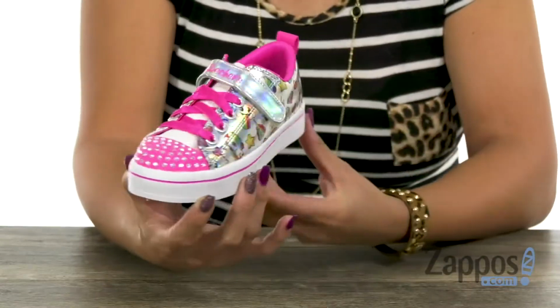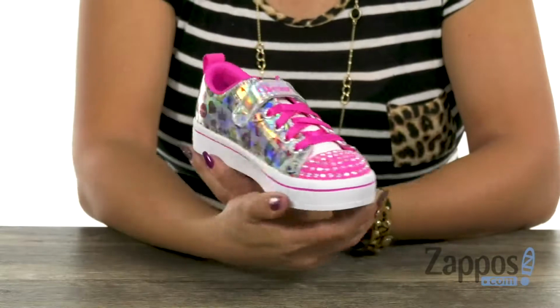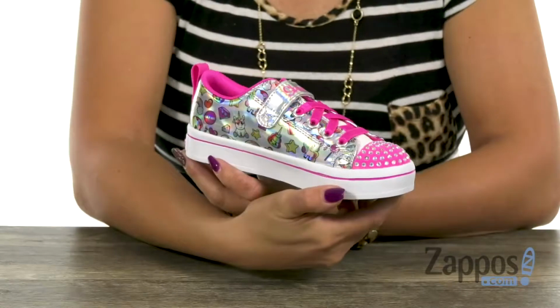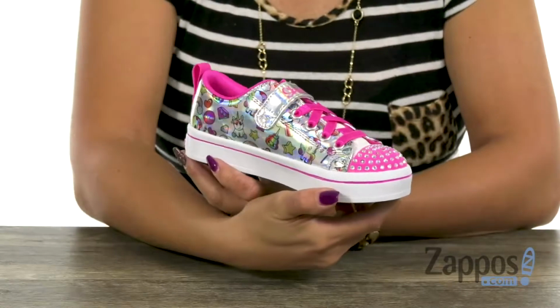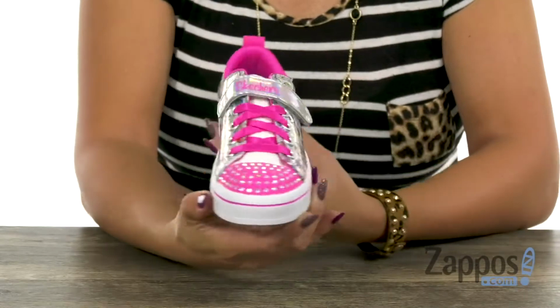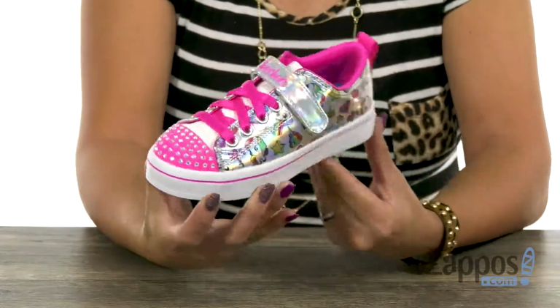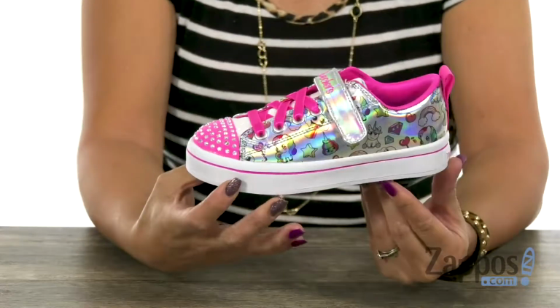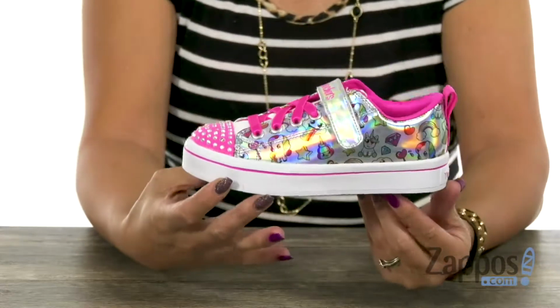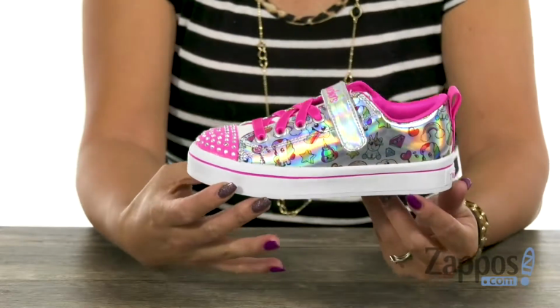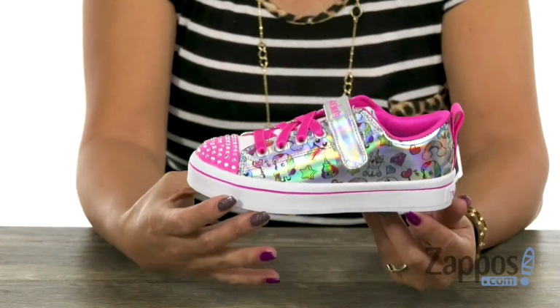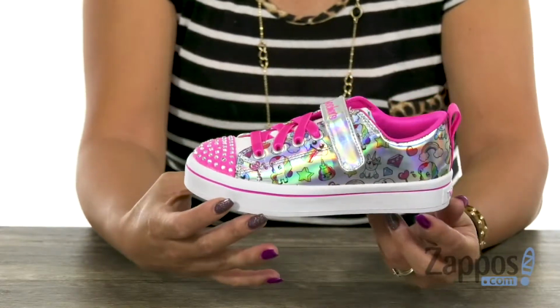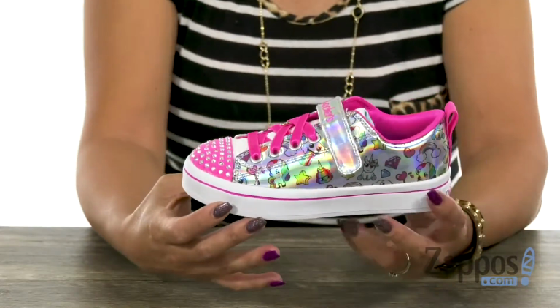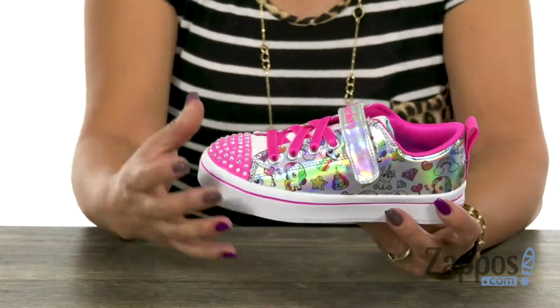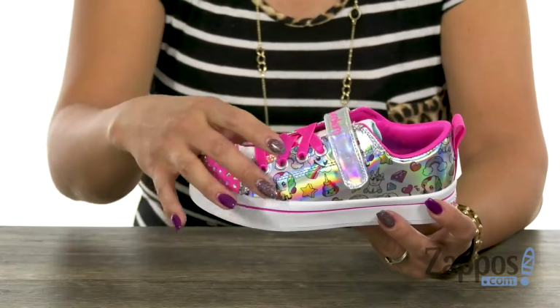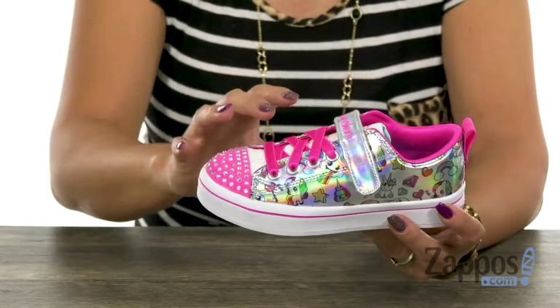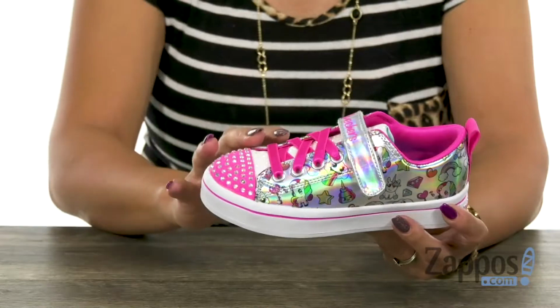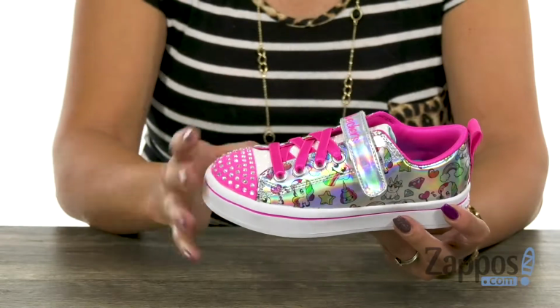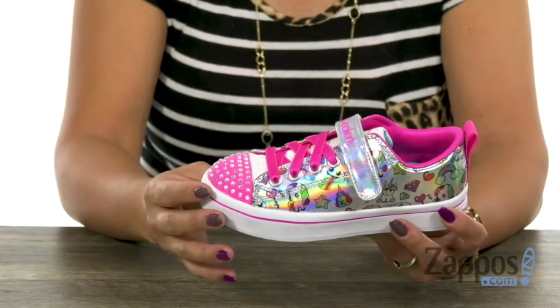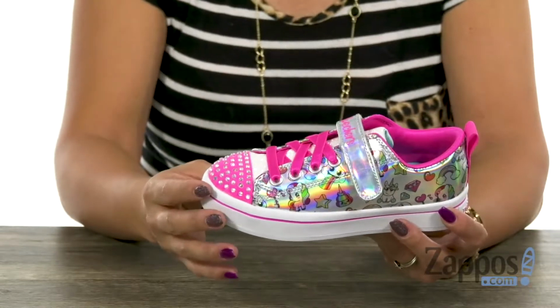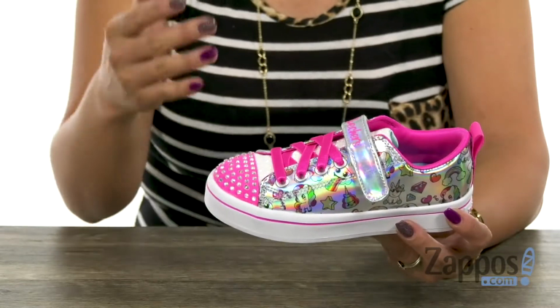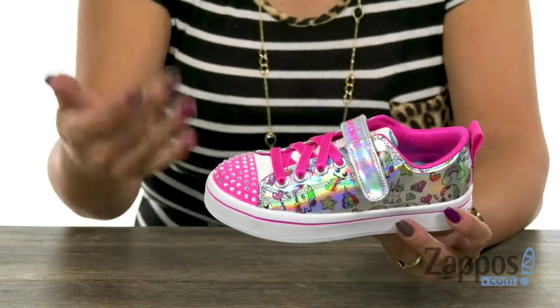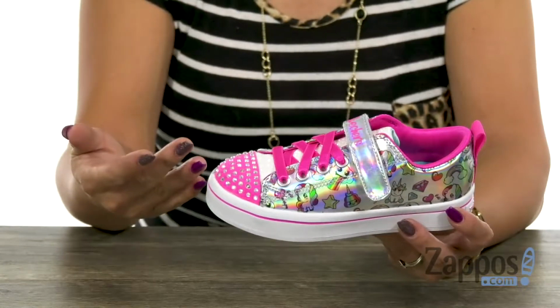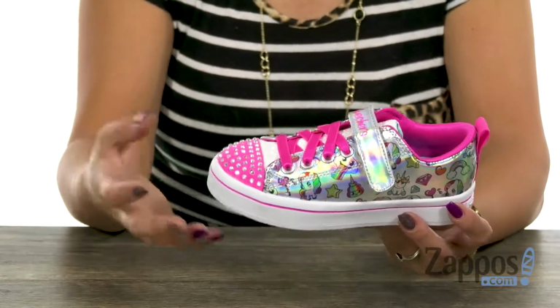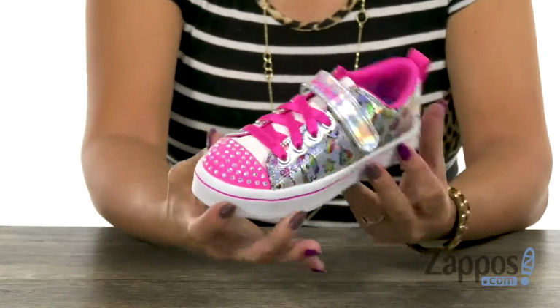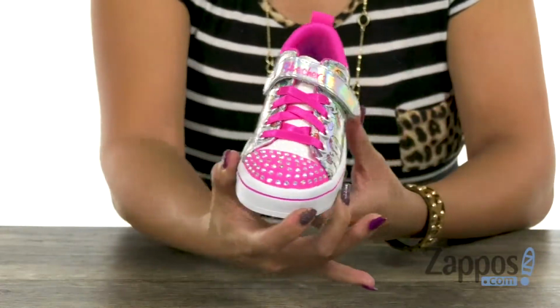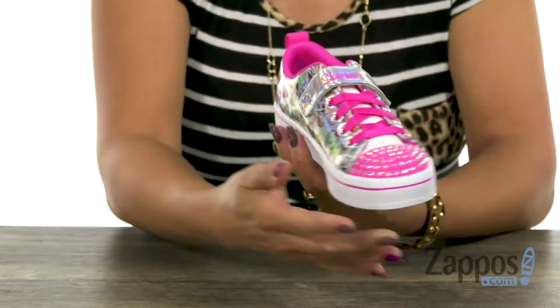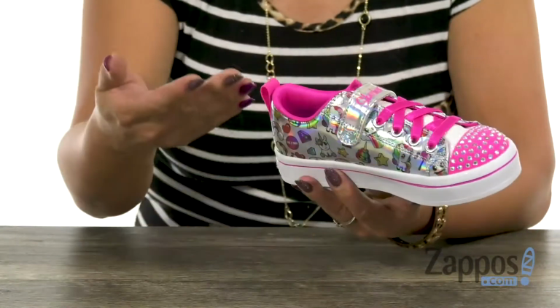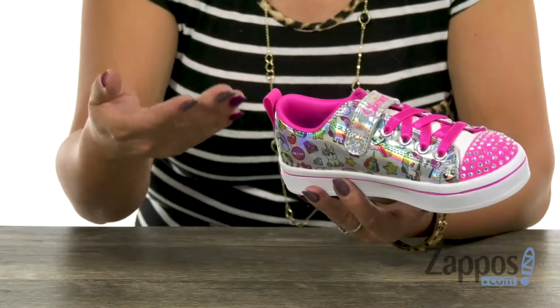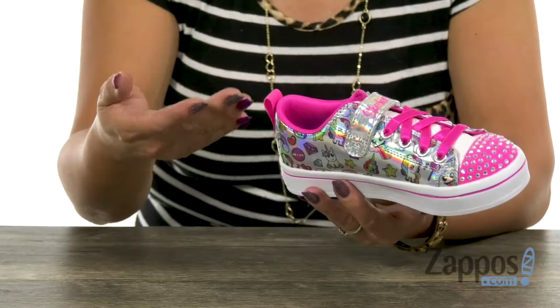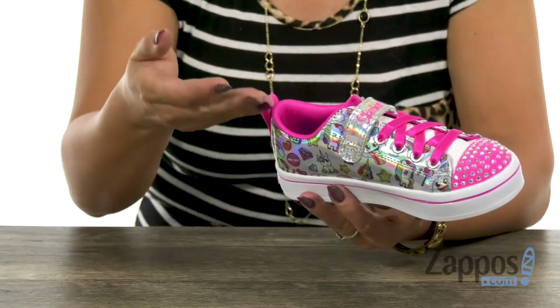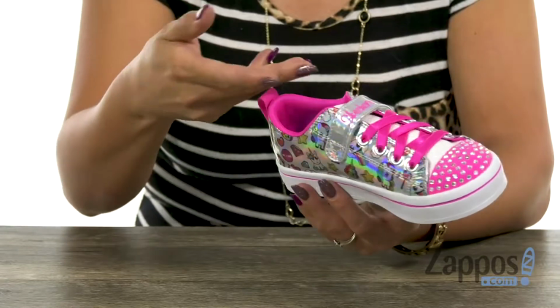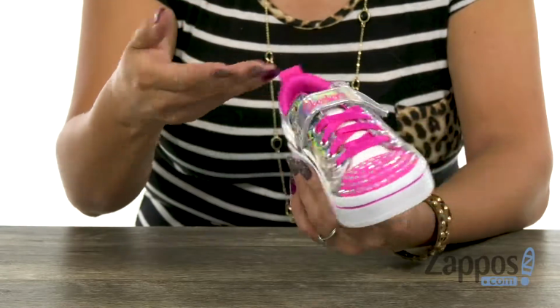You guys, this sneaker is so fun — you are just going to be the coolest kid at the playground! It has a metallic synthetic upper, and it has unicorns, and there's even some ice cream, diamonds, and stars.